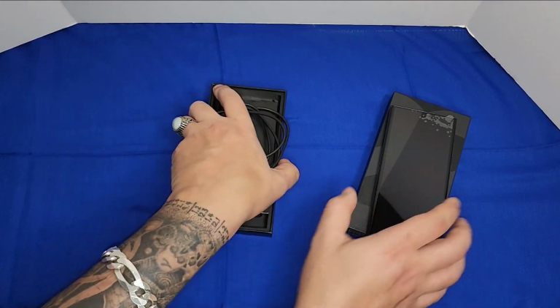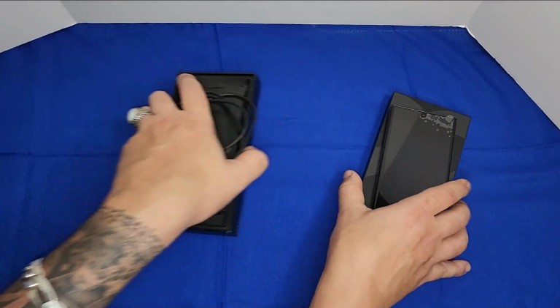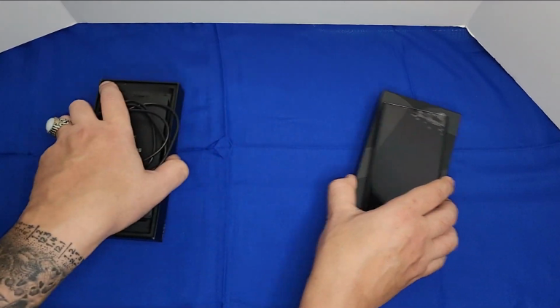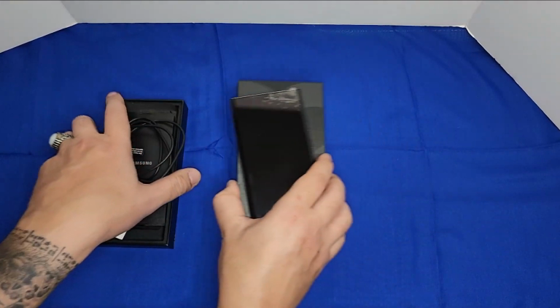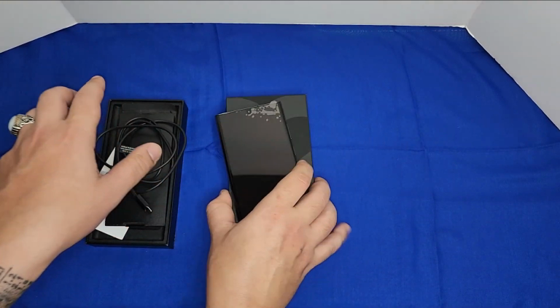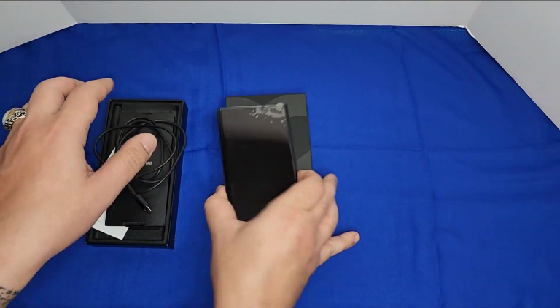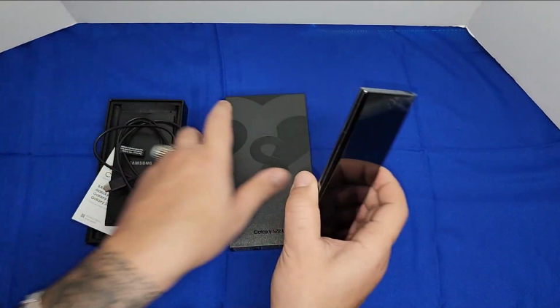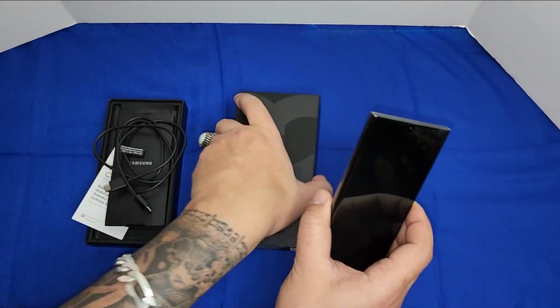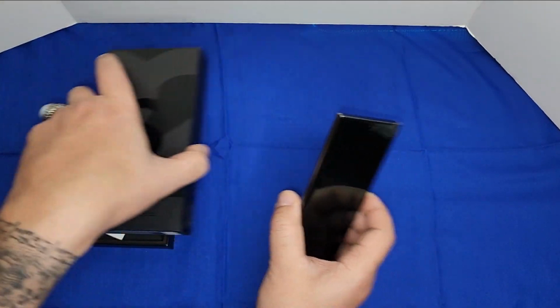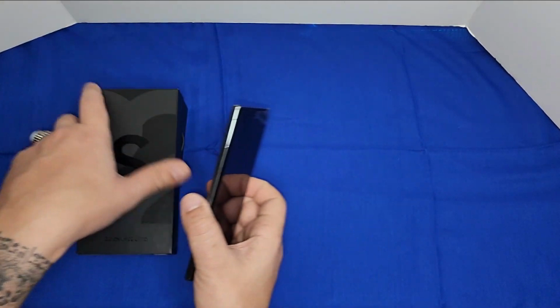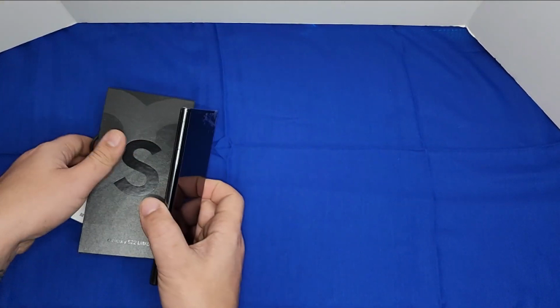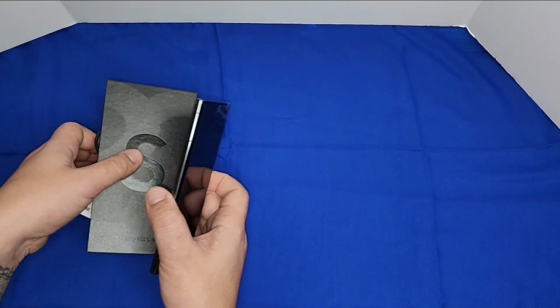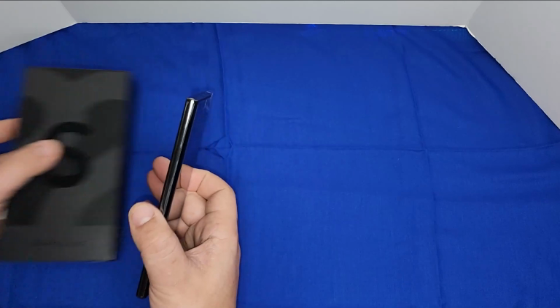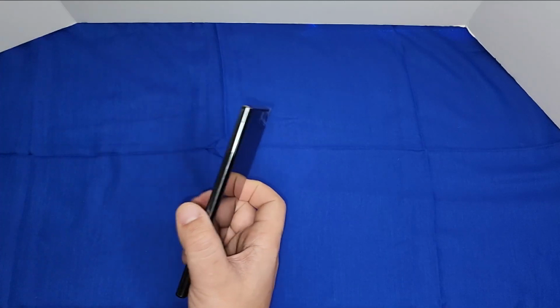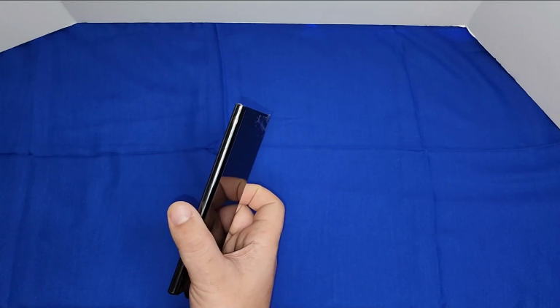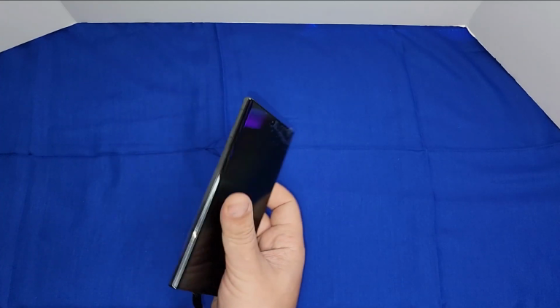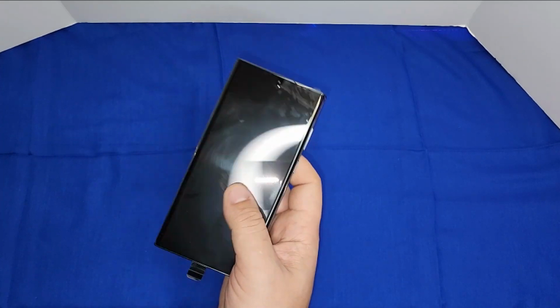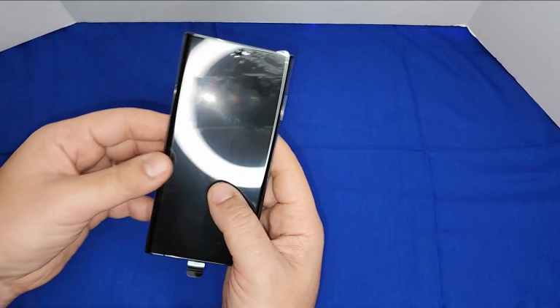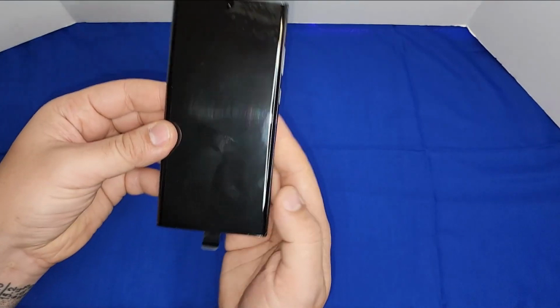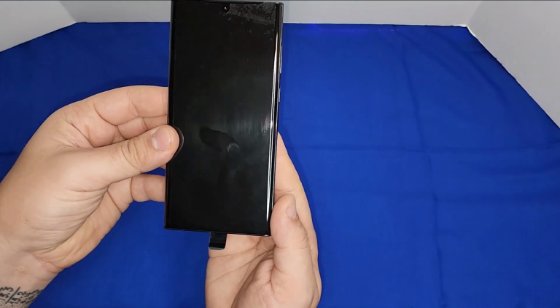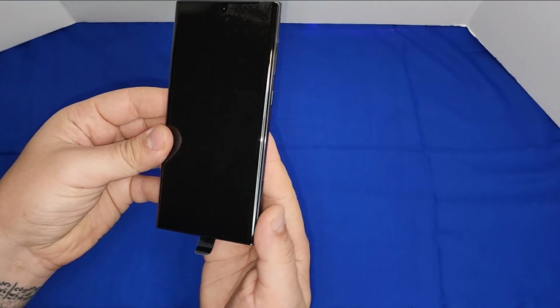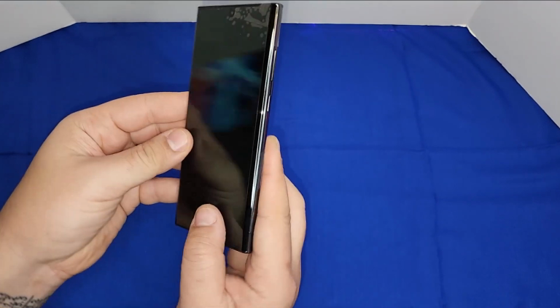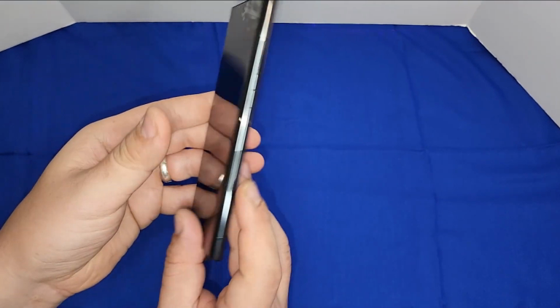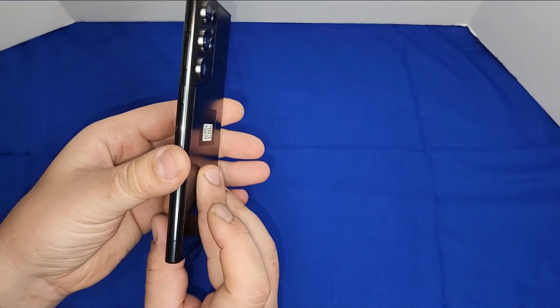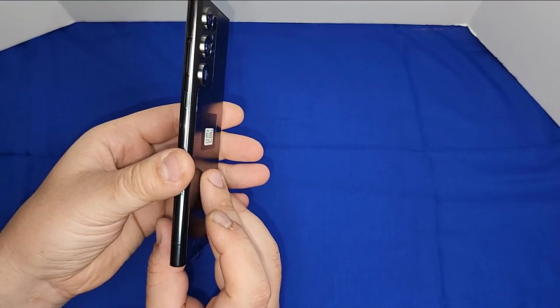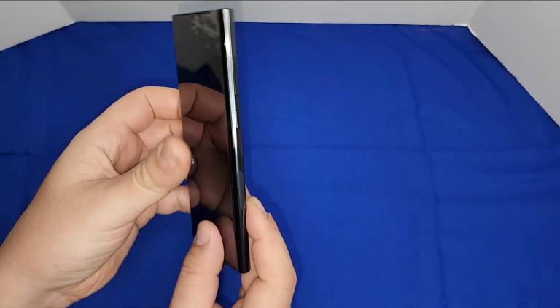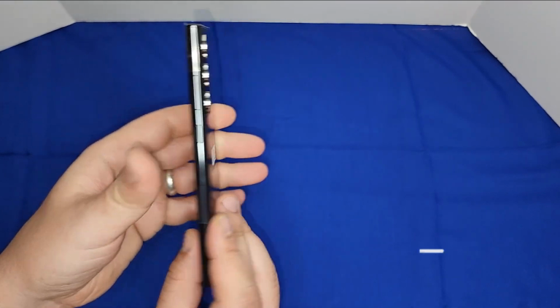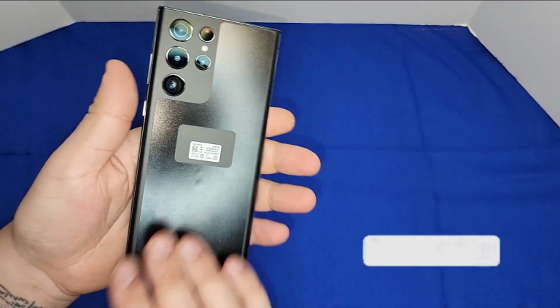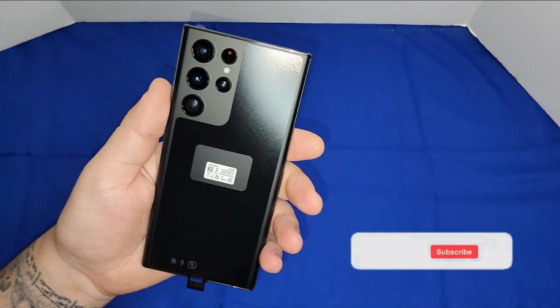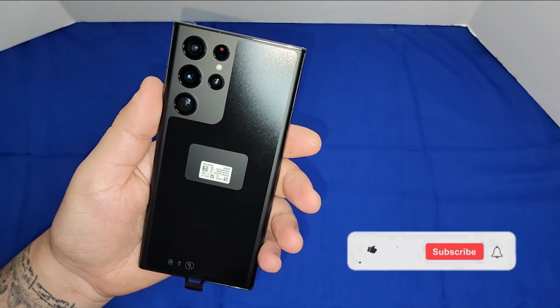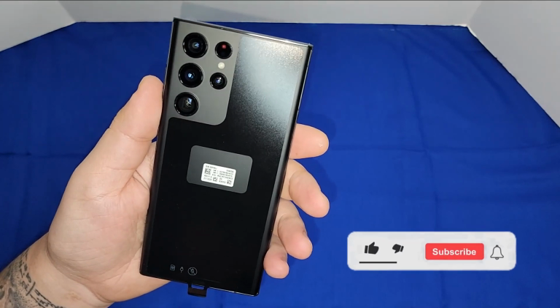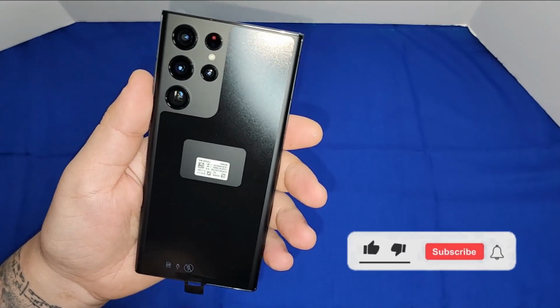You also get a SIM tool to open your SIM card, and the phone itself — here are the sides and the back.